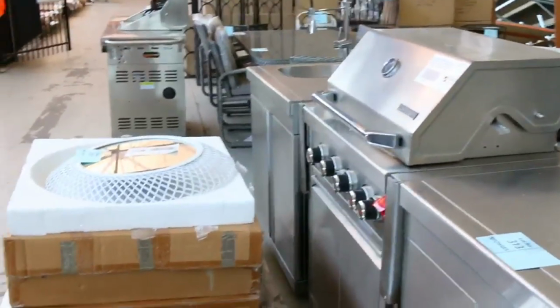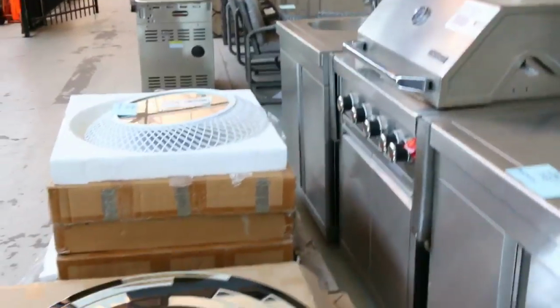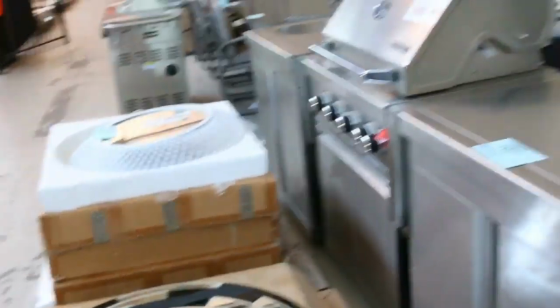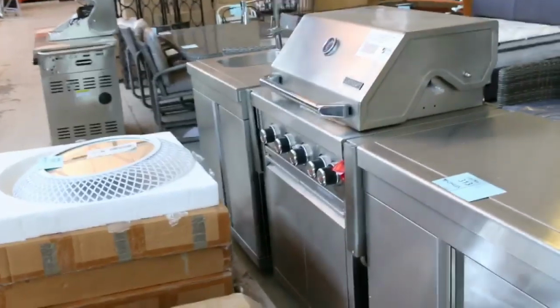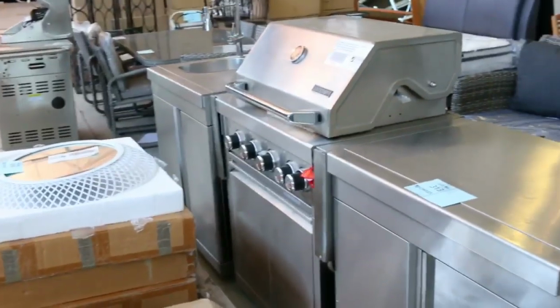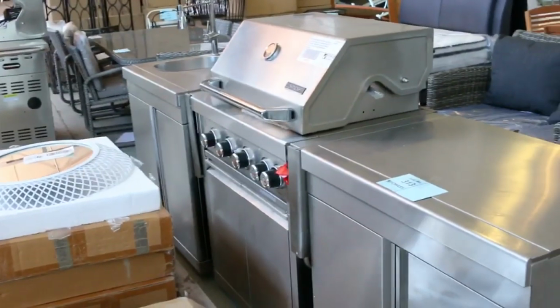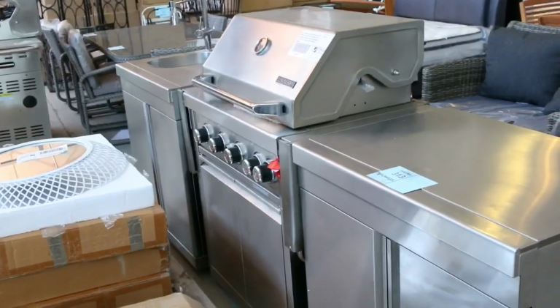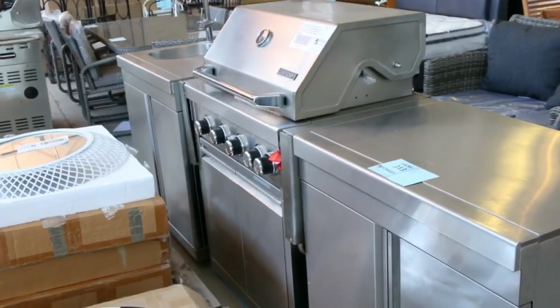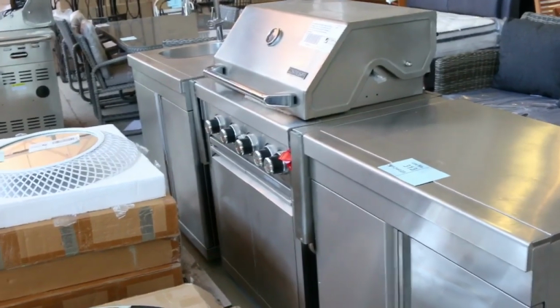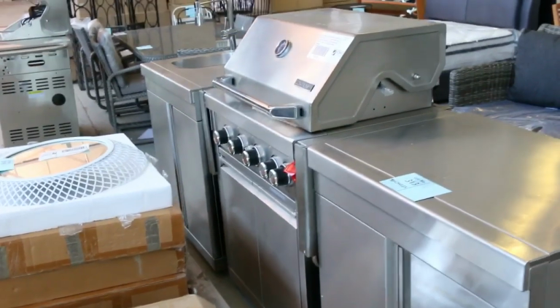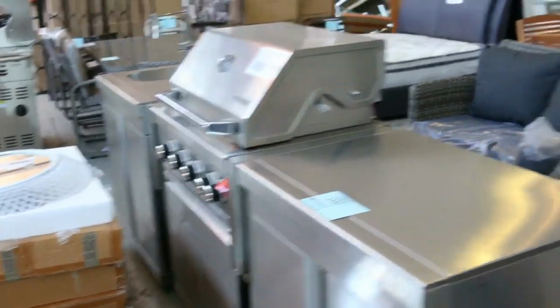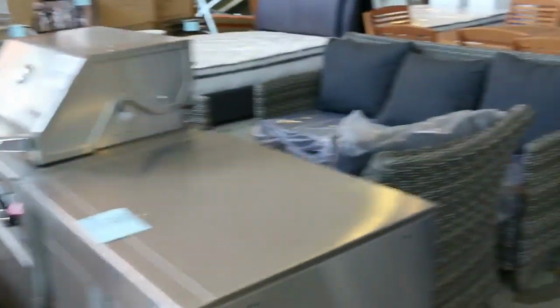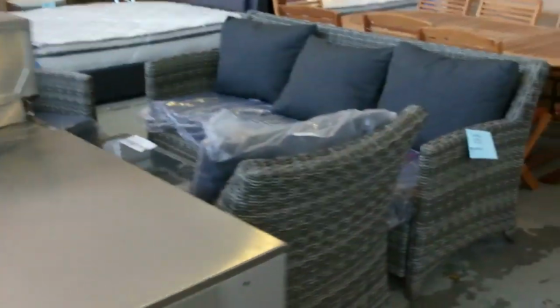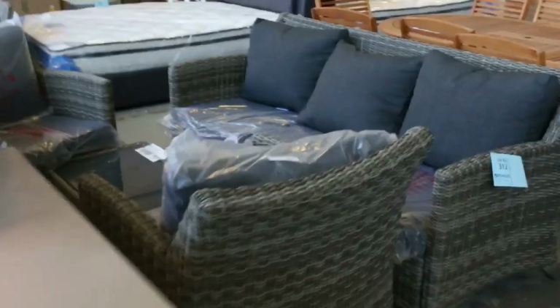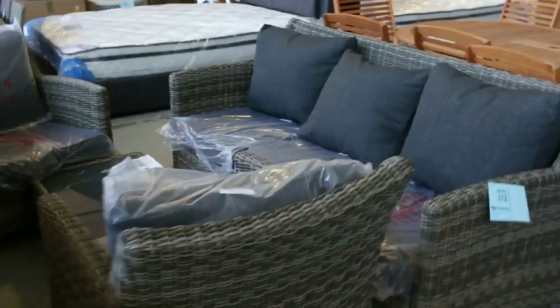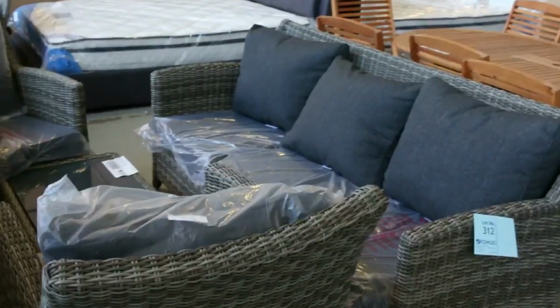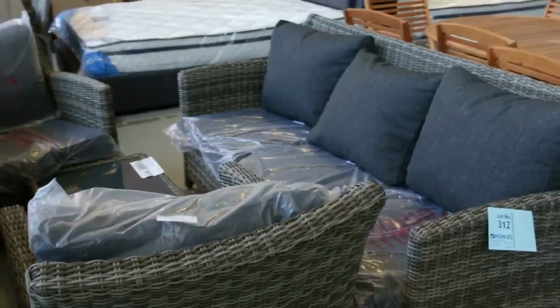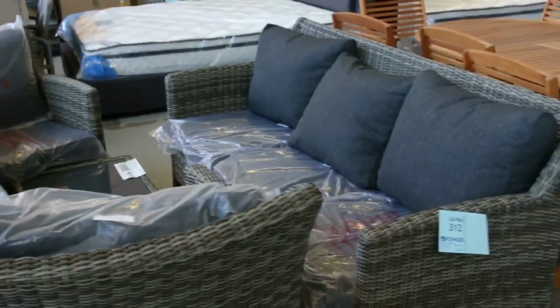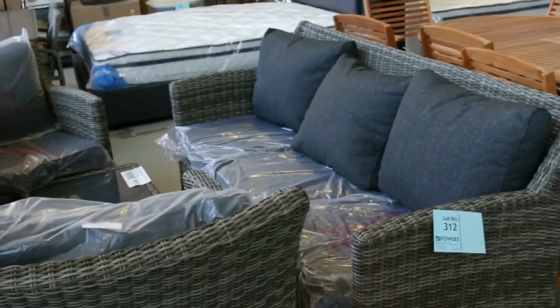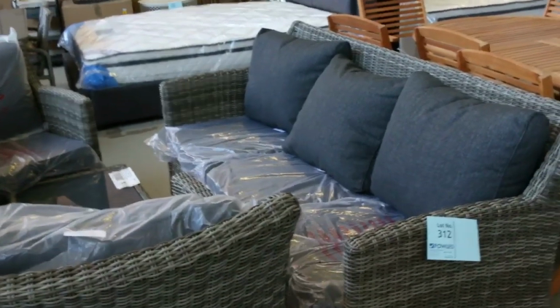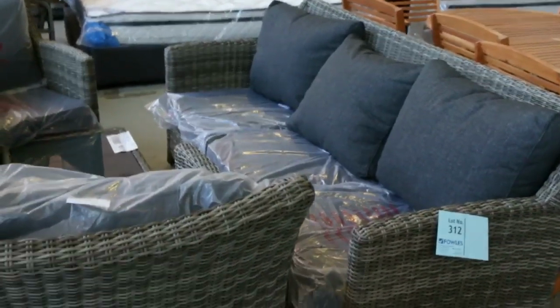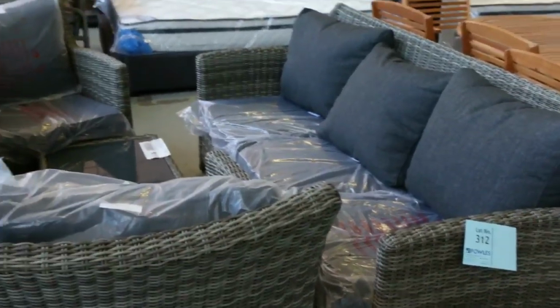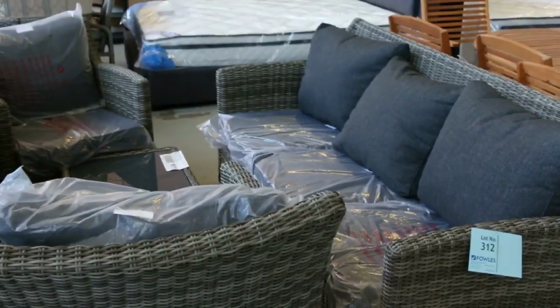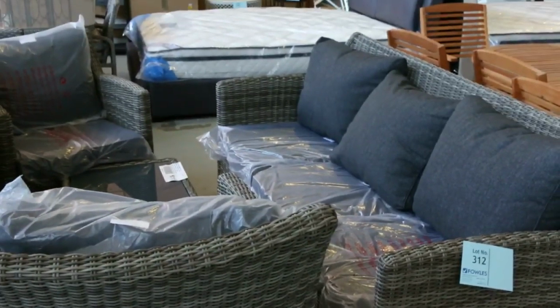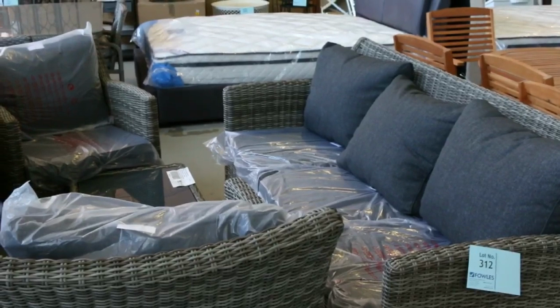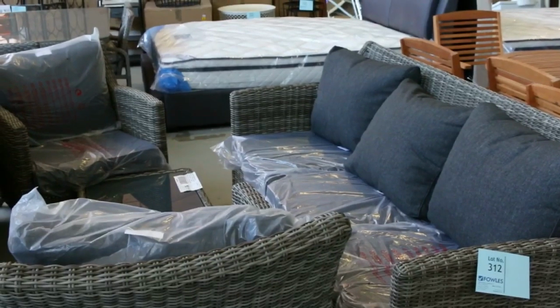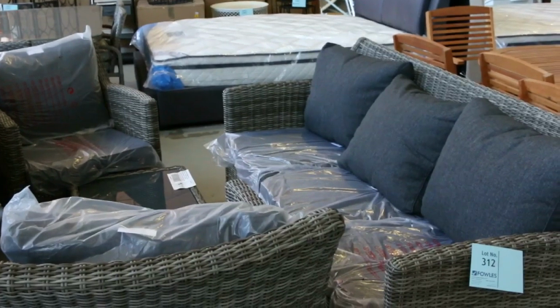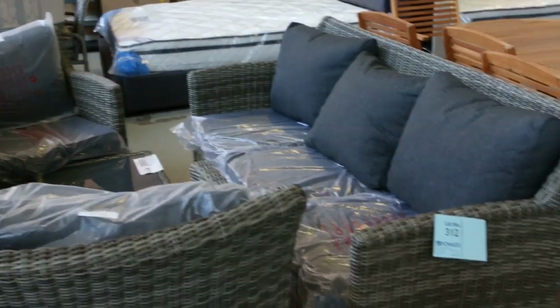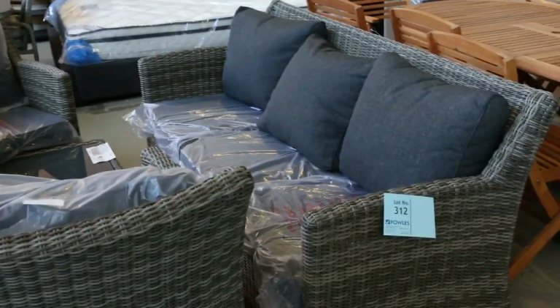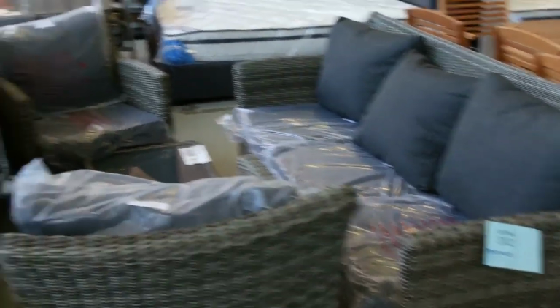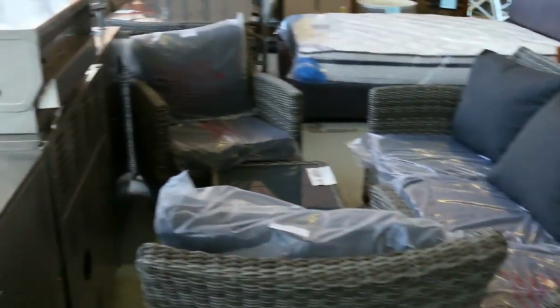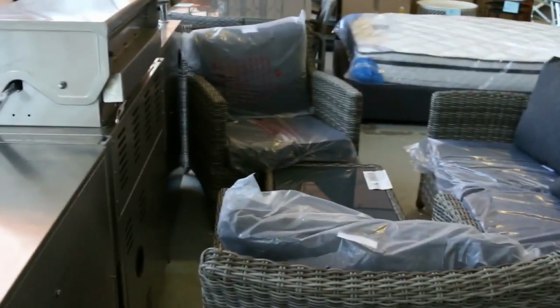A nice big barbecue there — something shy of $2,000 I reckon, still in the shops about the $5,000 mark. Beautiful outdoor lounge, getting through these now. They're a top brand, these ones. From memory they've been going about the $800 mark off a base of about two and a half thousand in the shops.